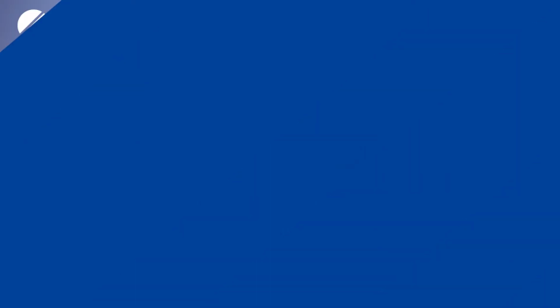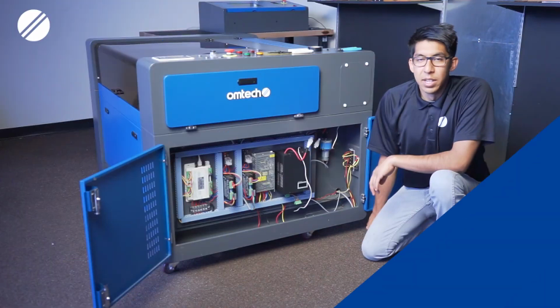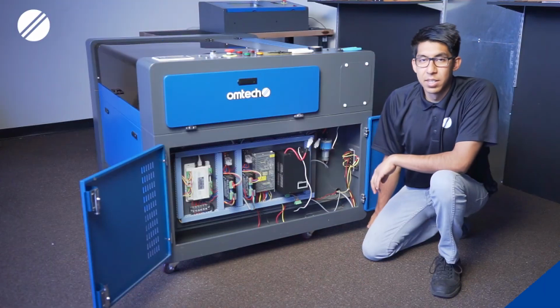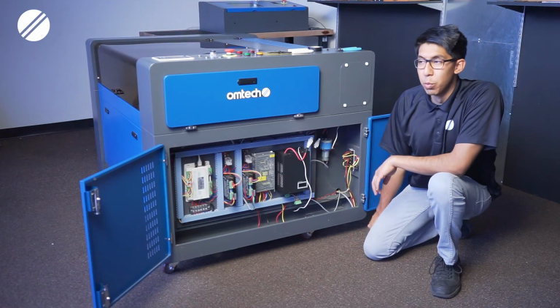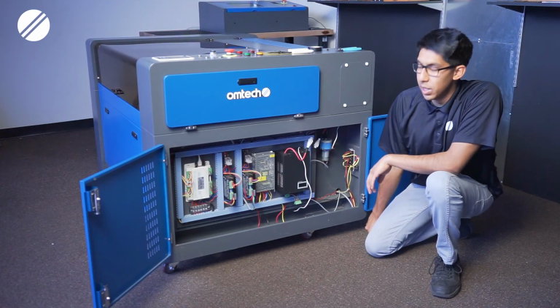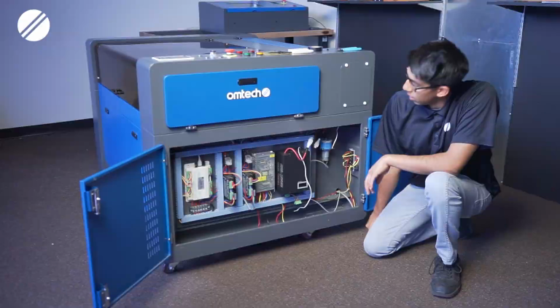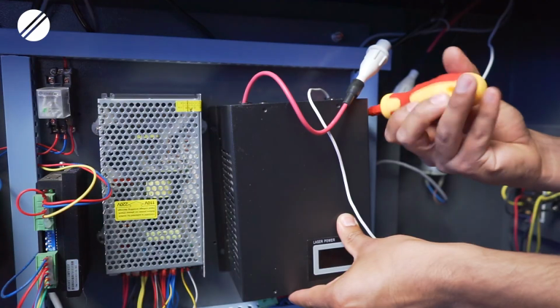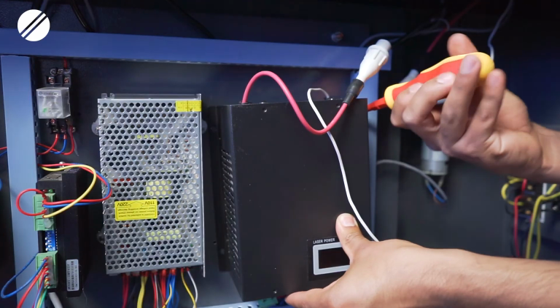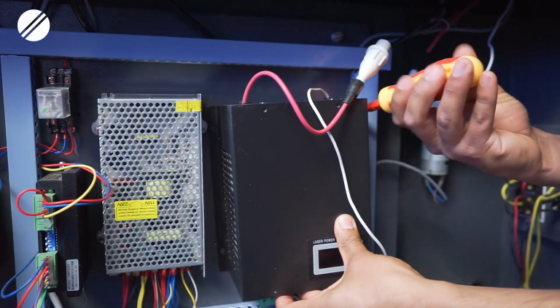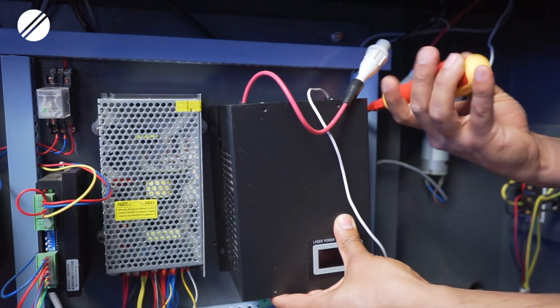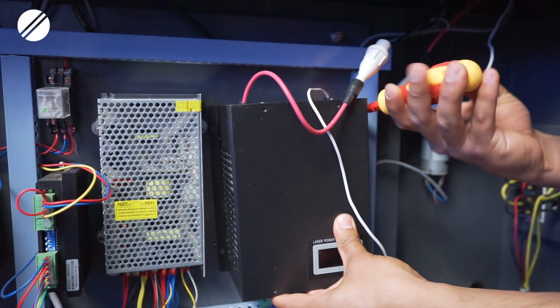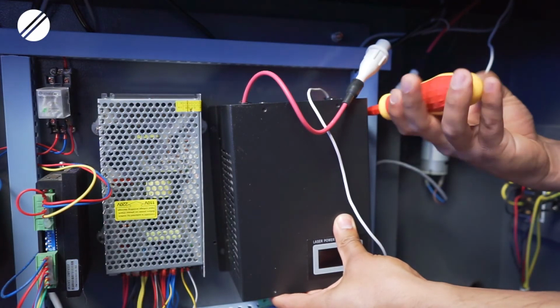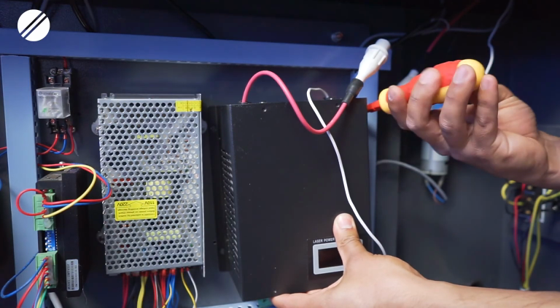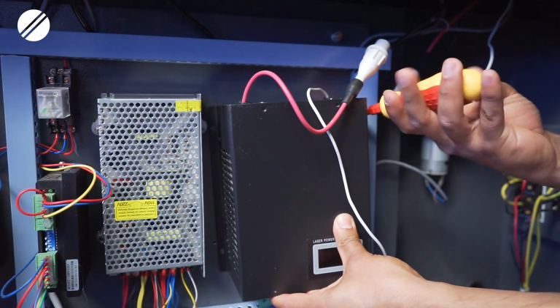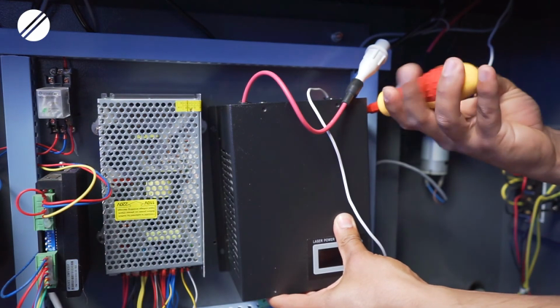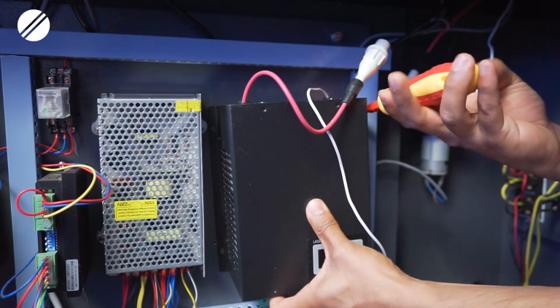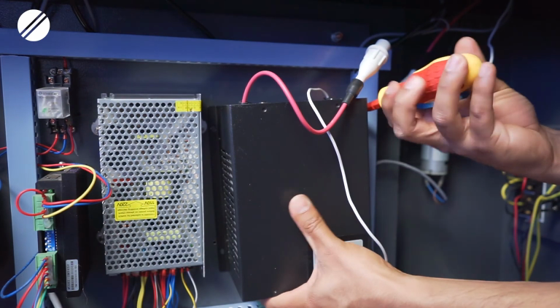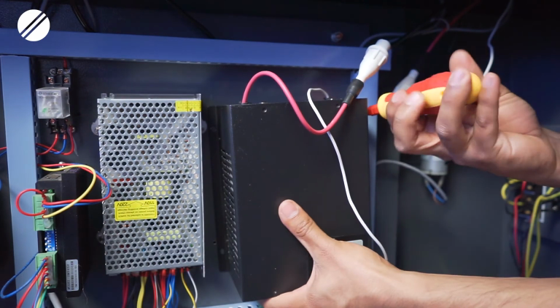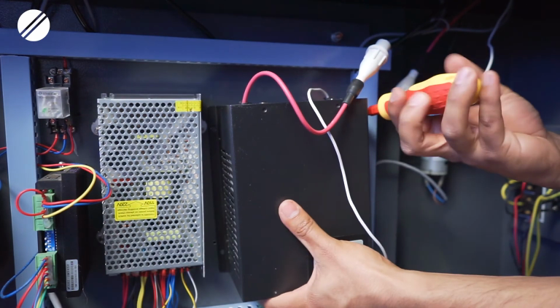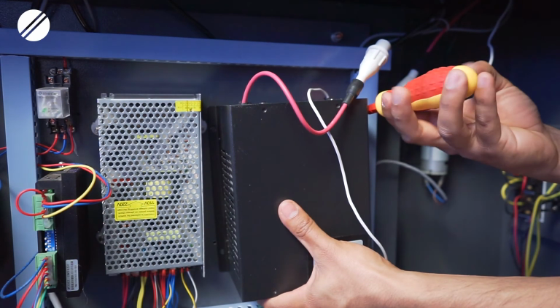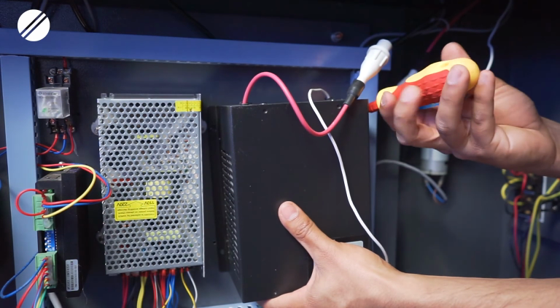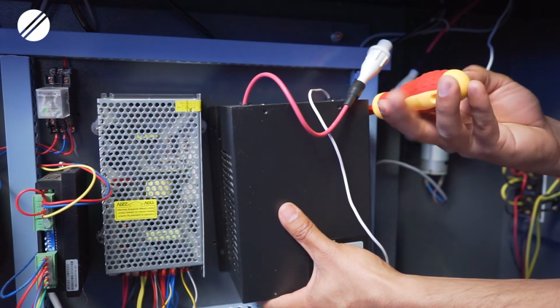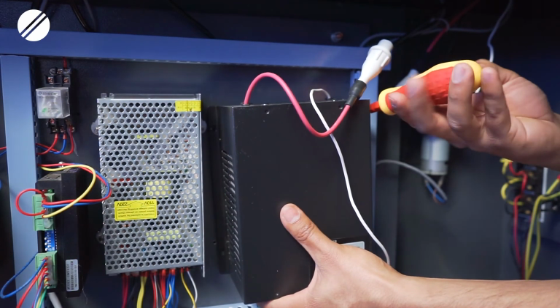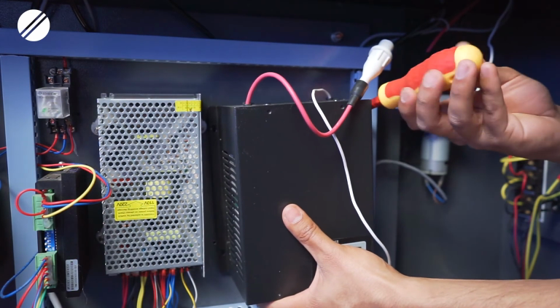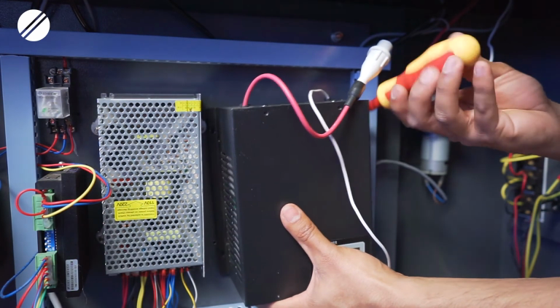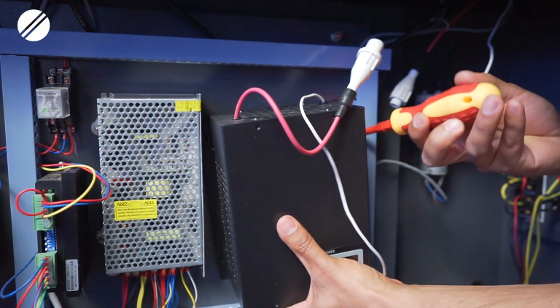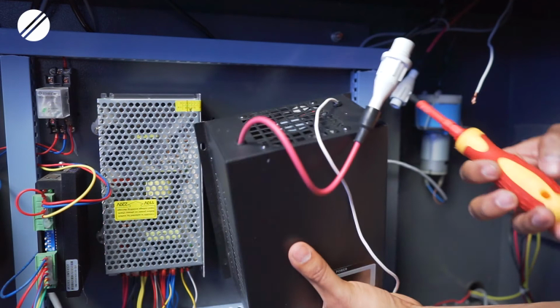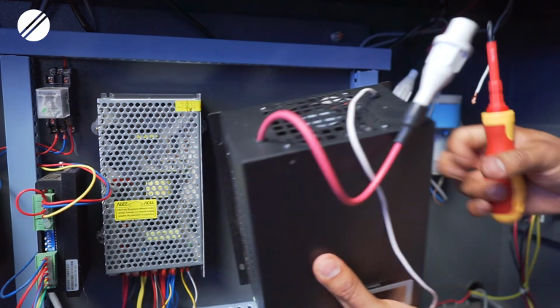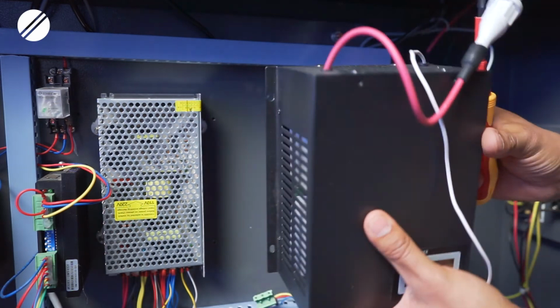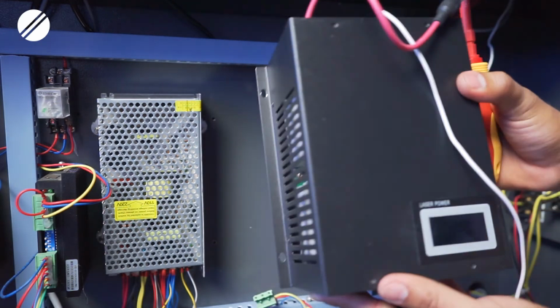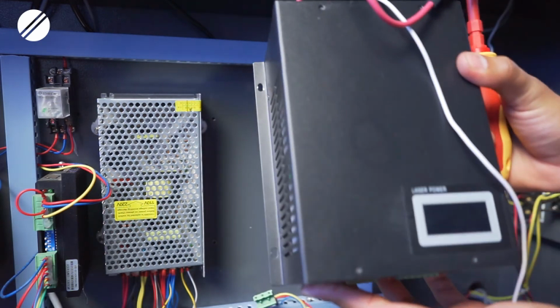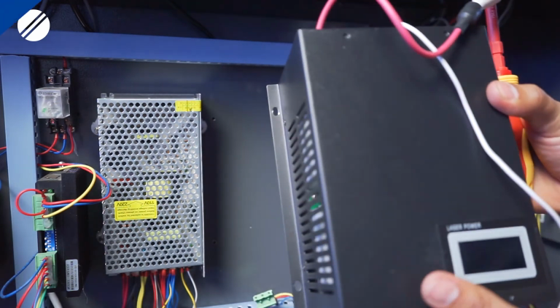The next step will be unscrewing the laser power supply from the frame of the body. You will find two Phillips screws on each side of the power supply.